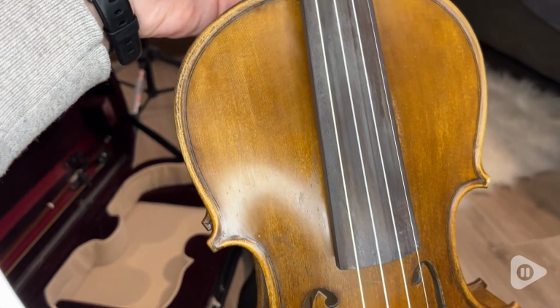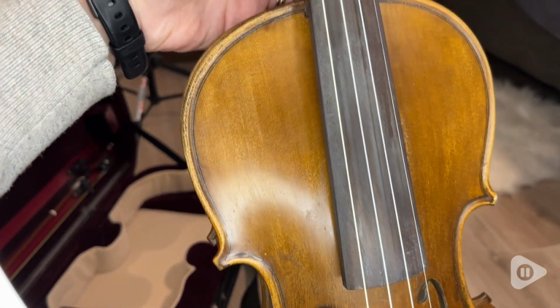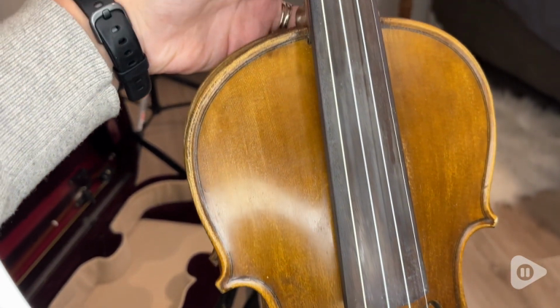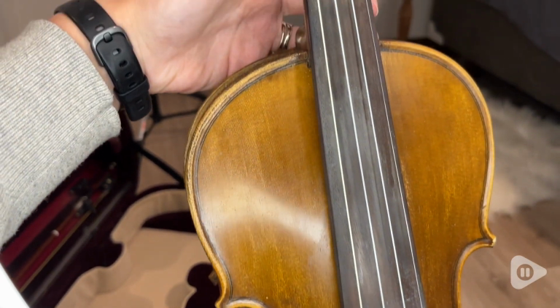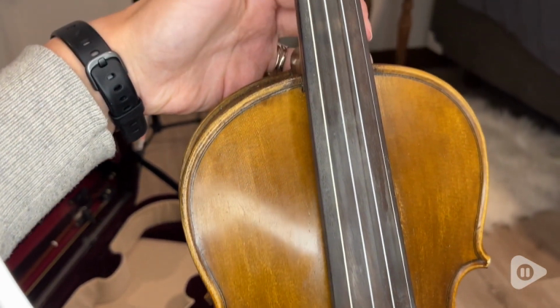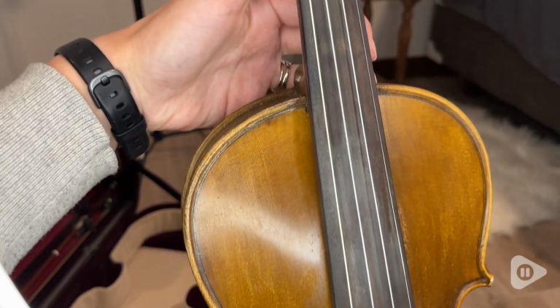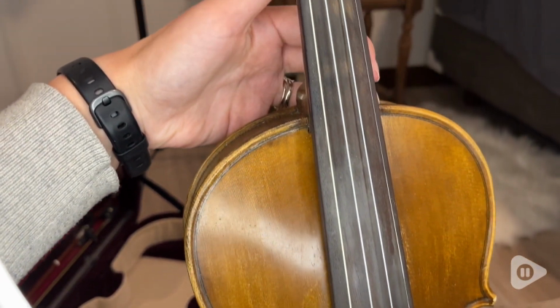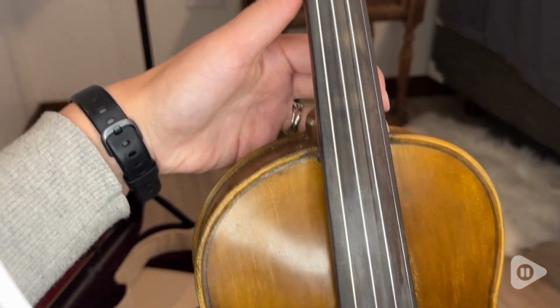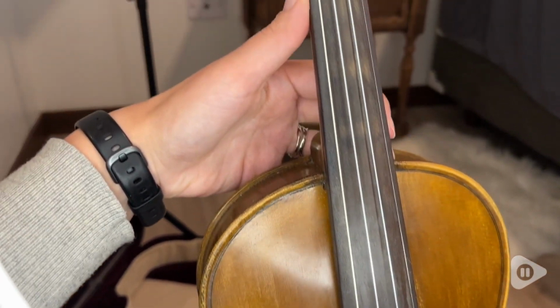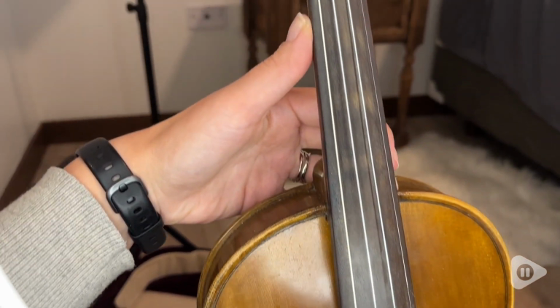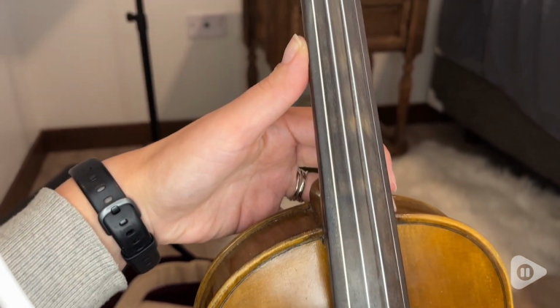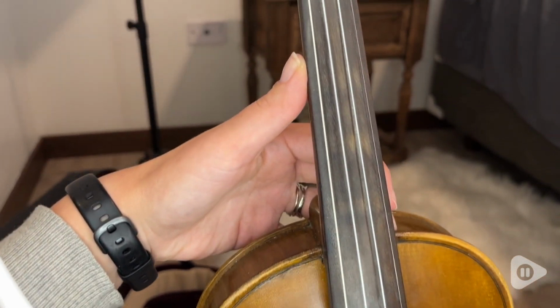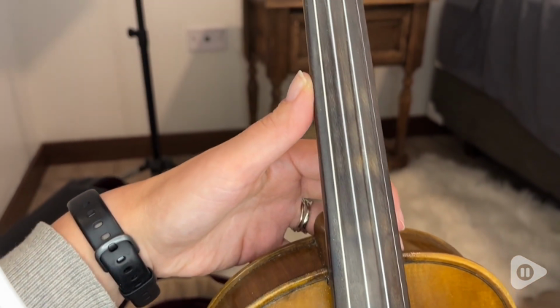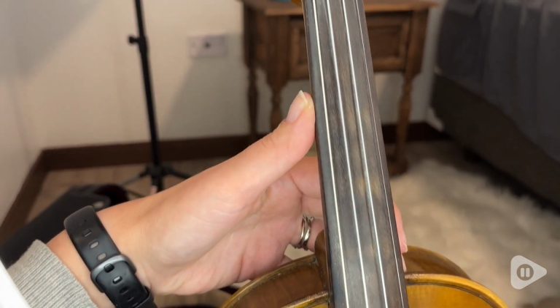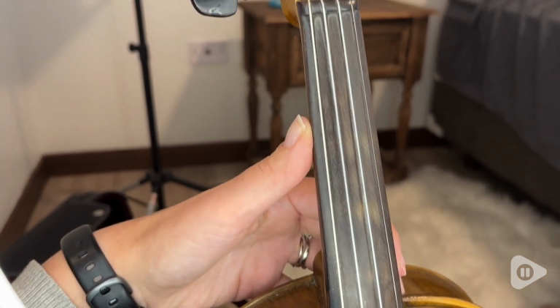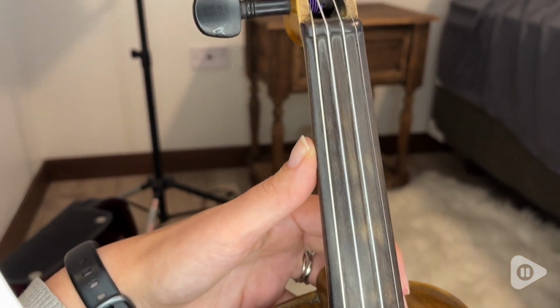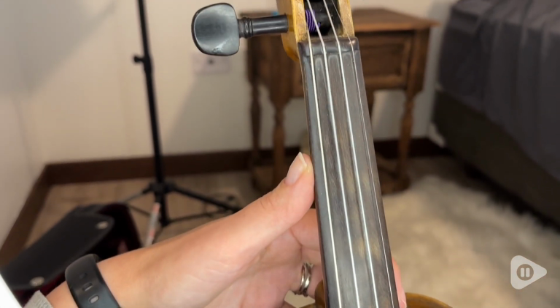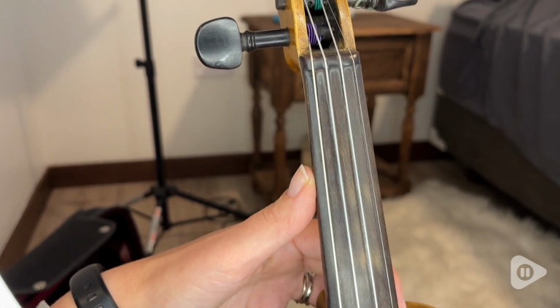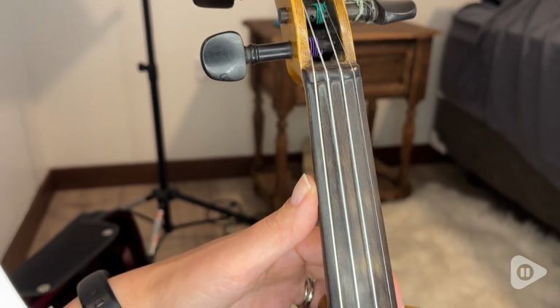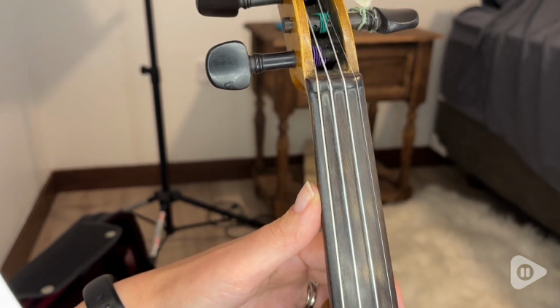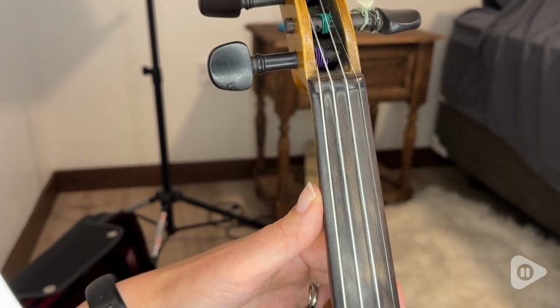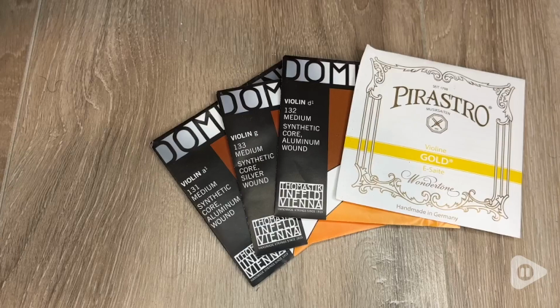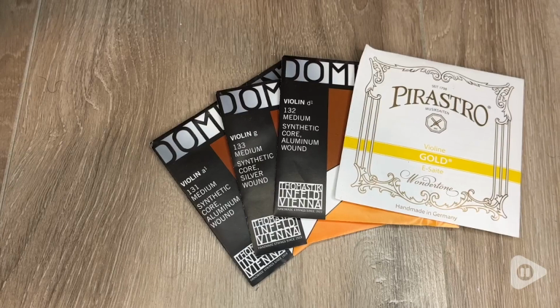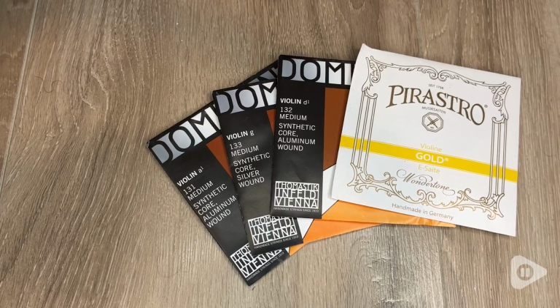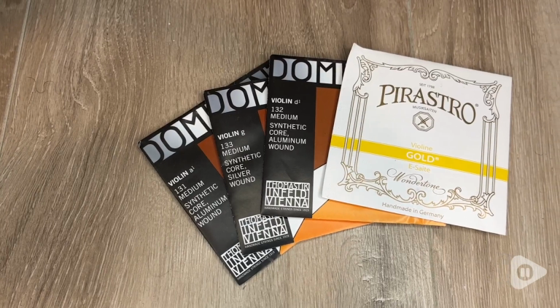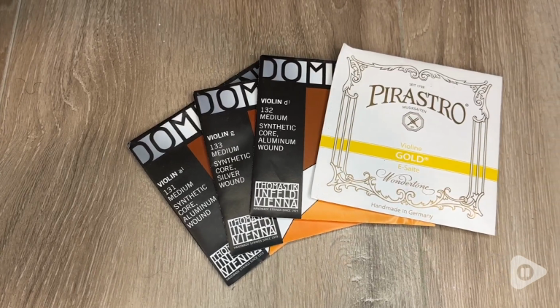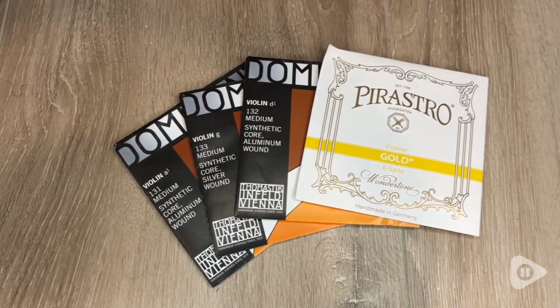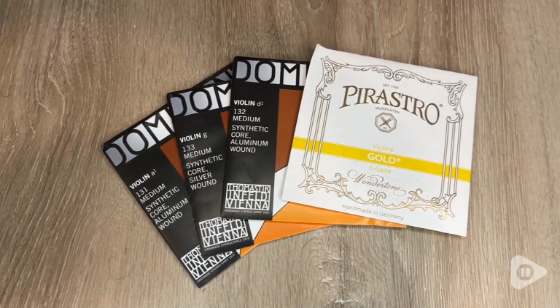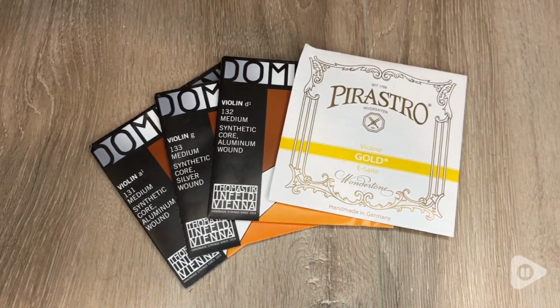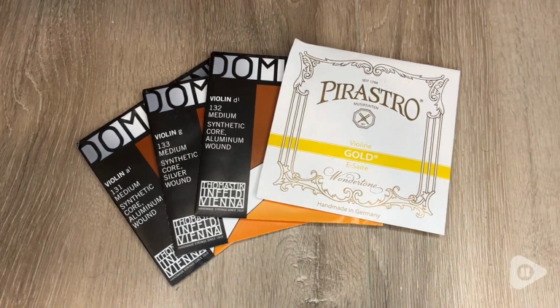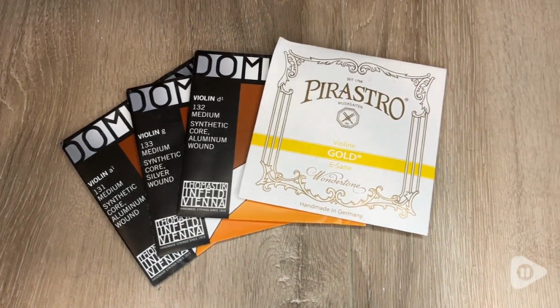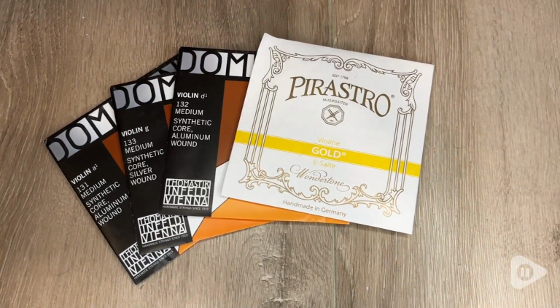It comes with your G, D, and A from Dominant and your E from Pirastro, and this has been a great set.